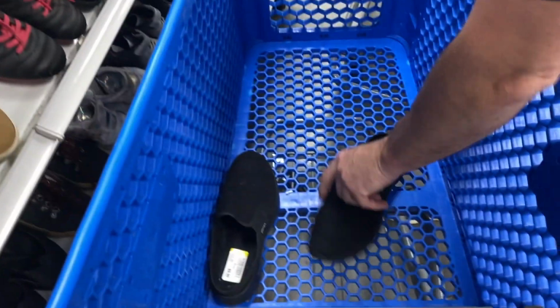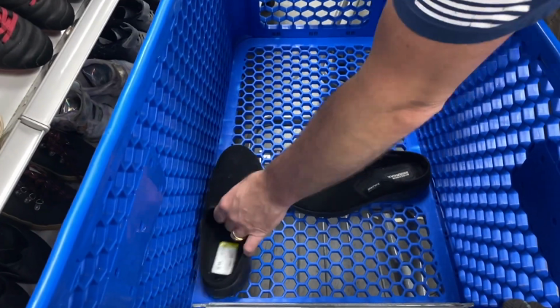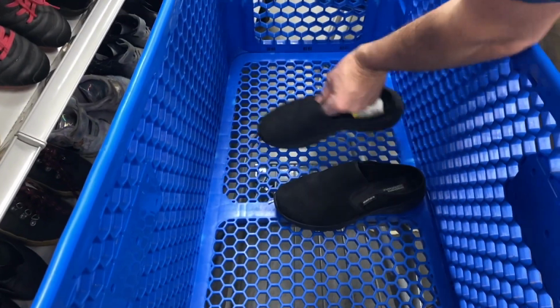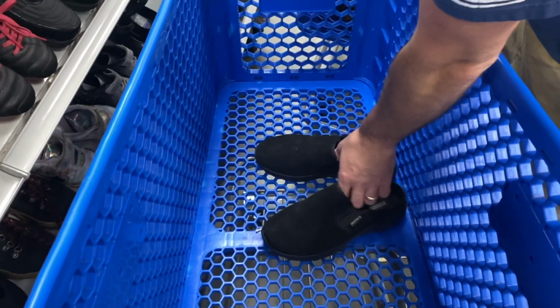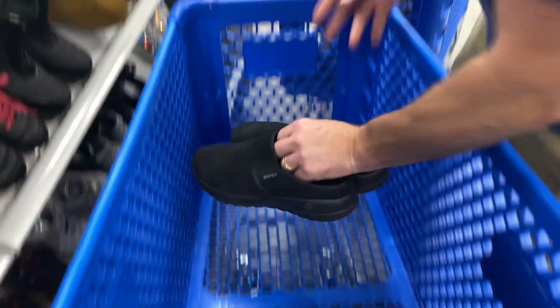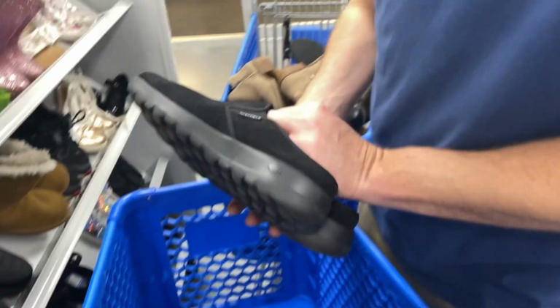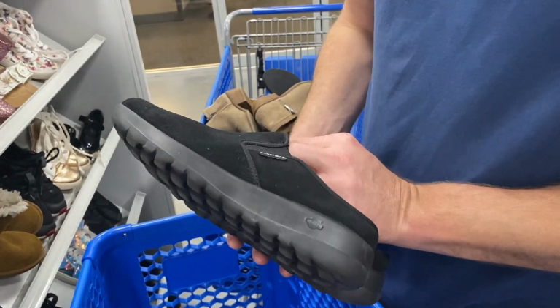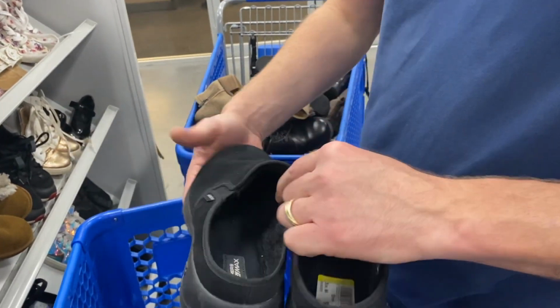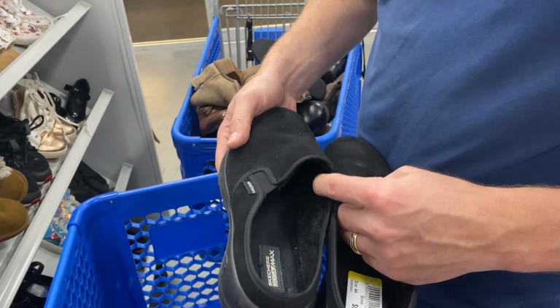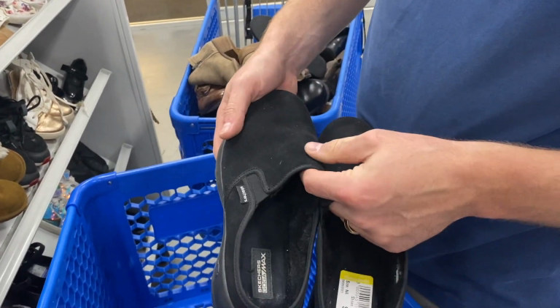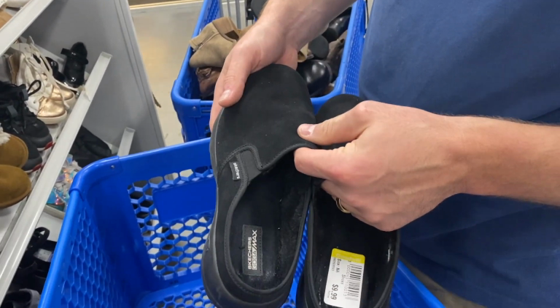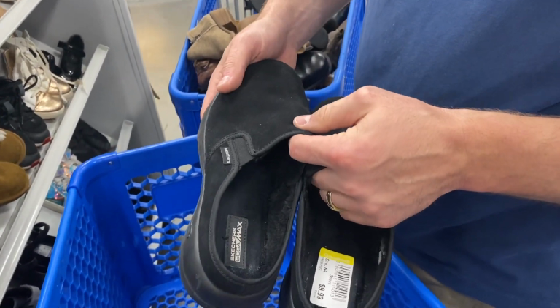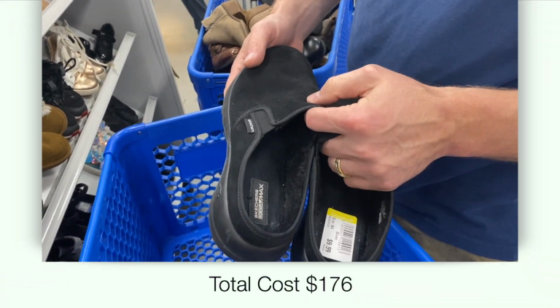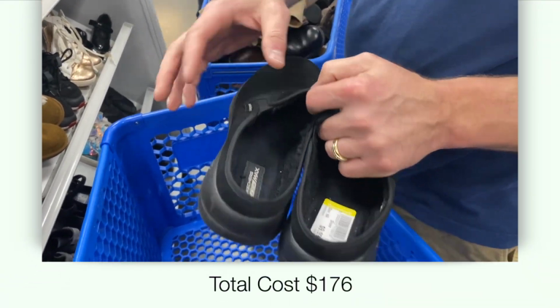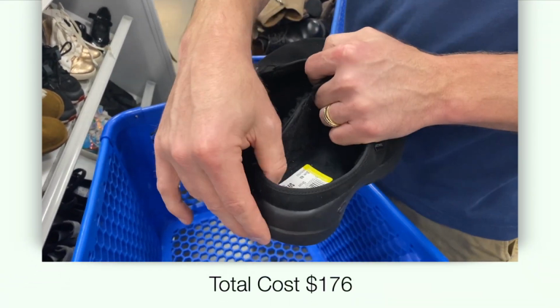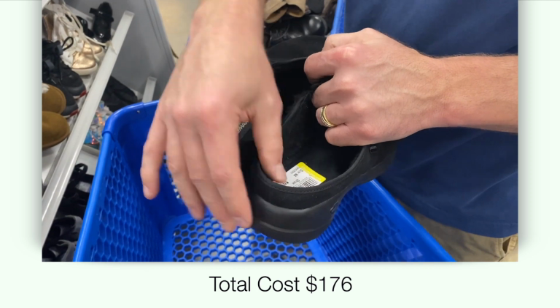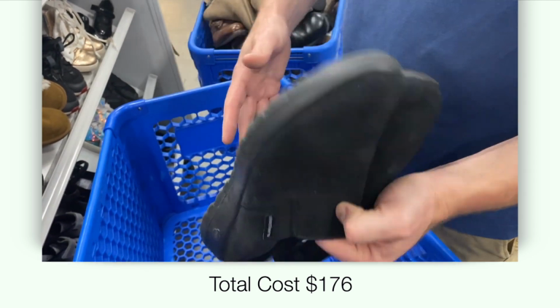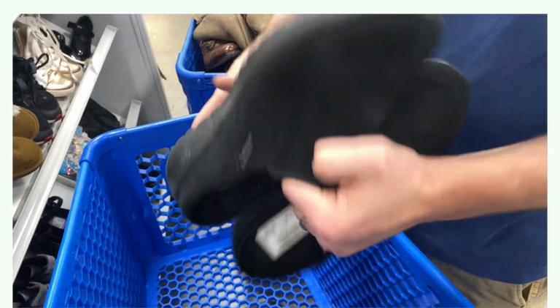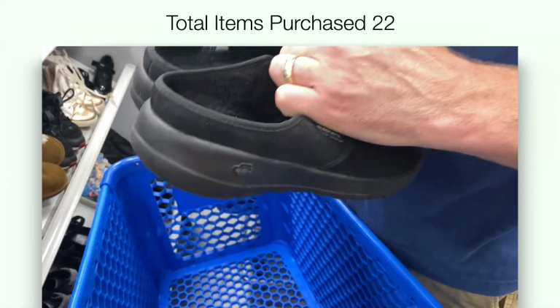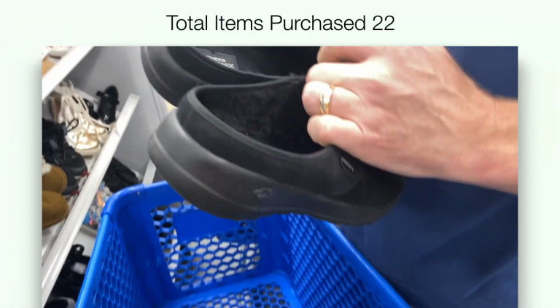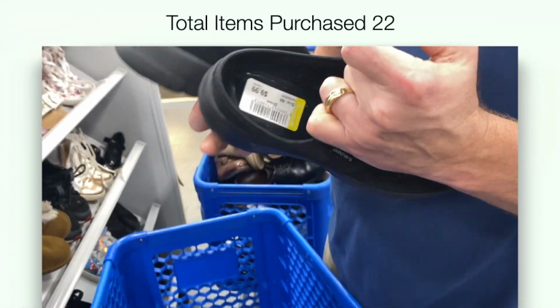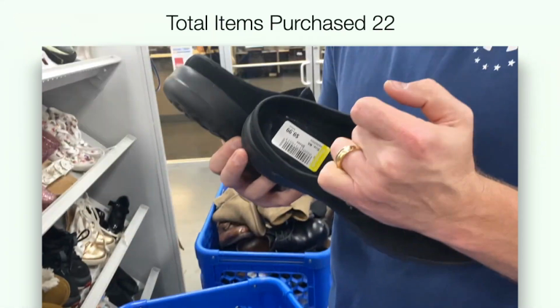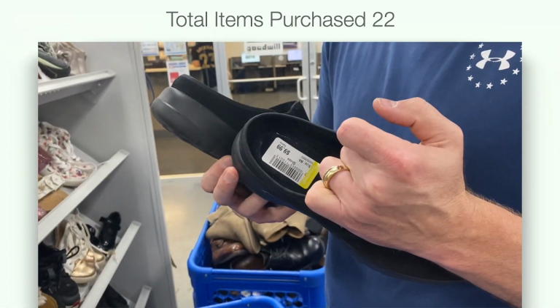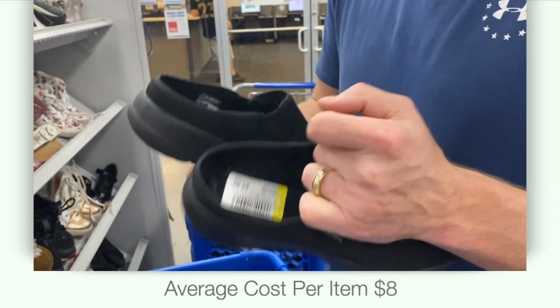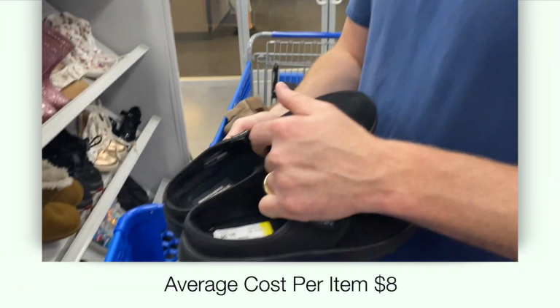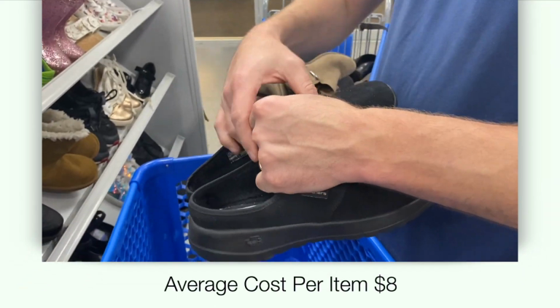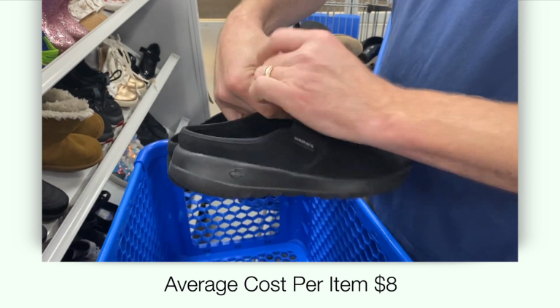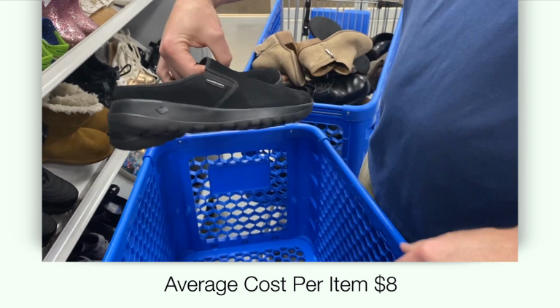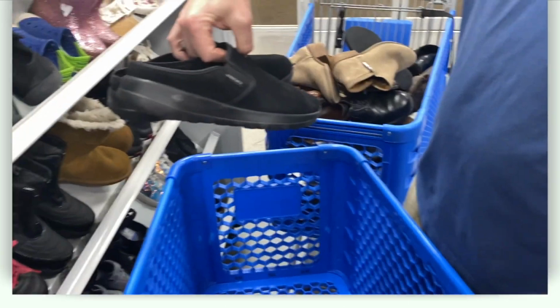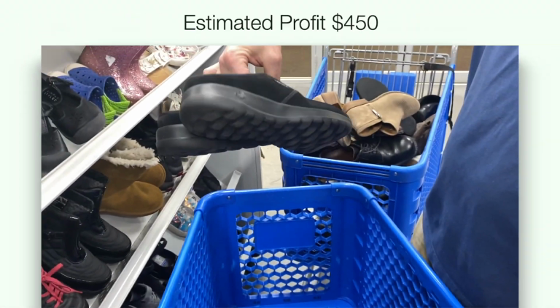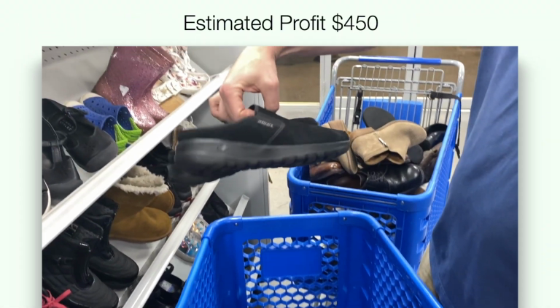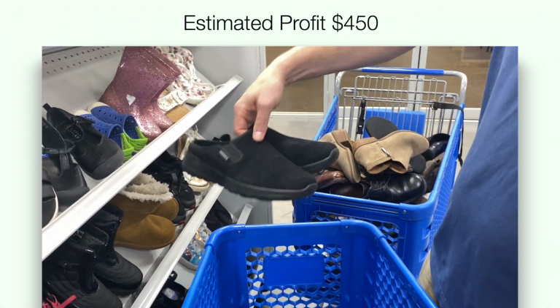These last ones are half off — these are Skechers Goga Mat or Goga Max. Those are nice with a liner. What size? Size nine and a half. Men's or women's? Nice.